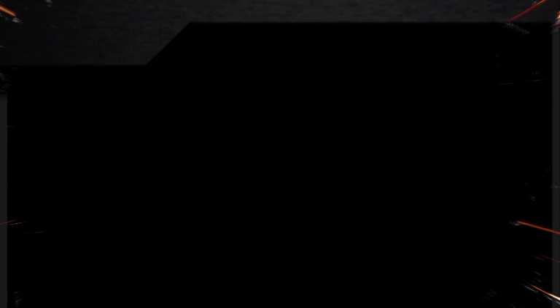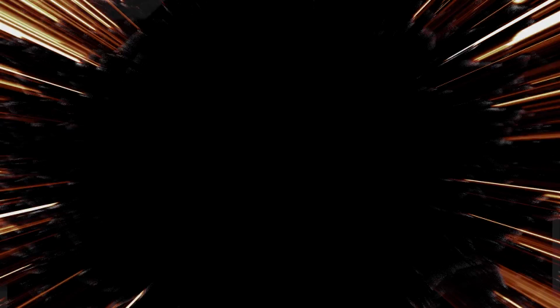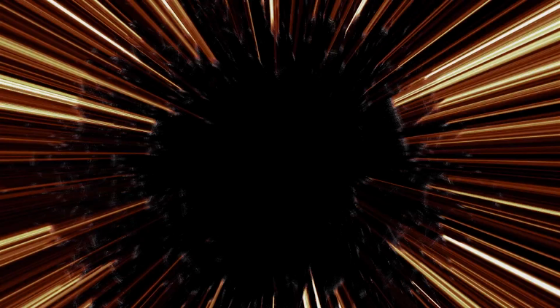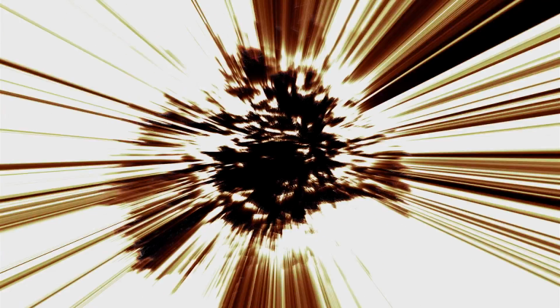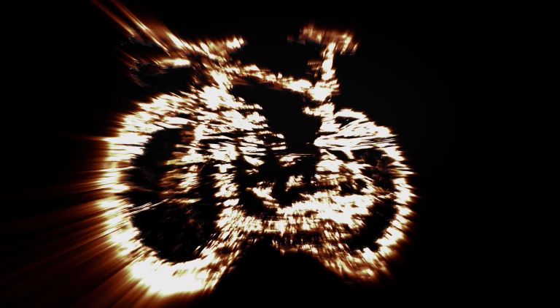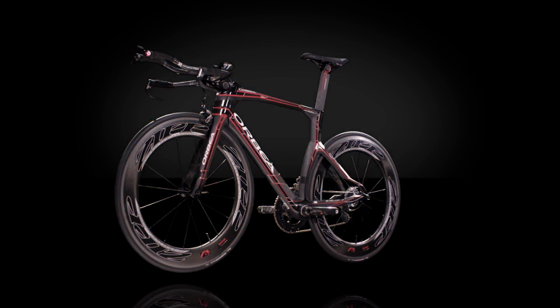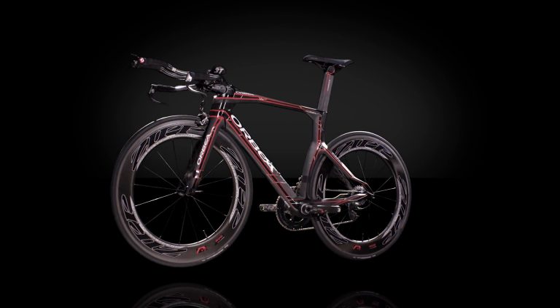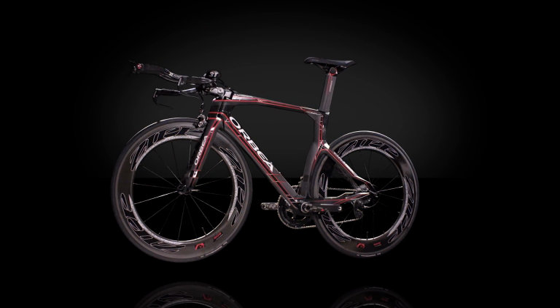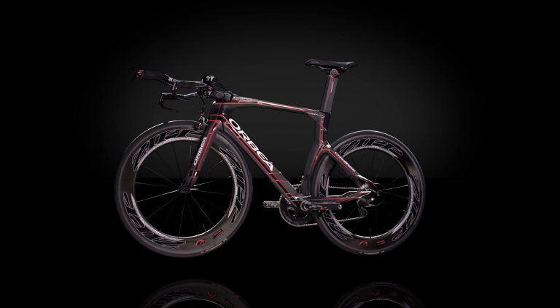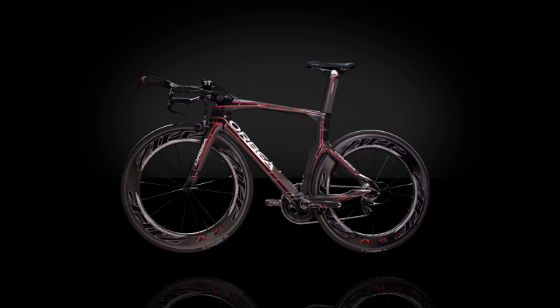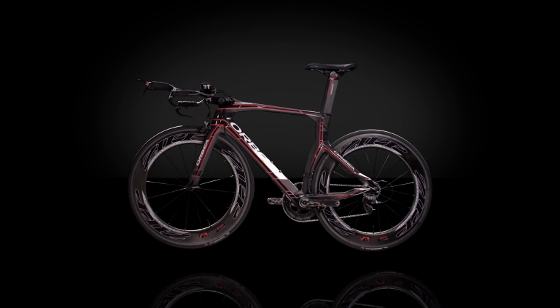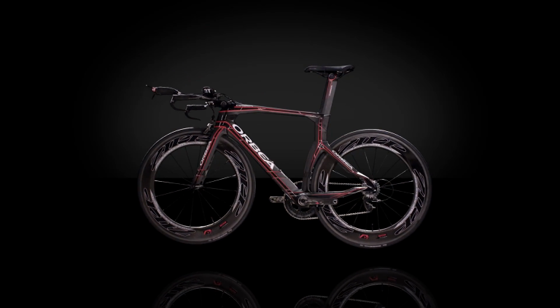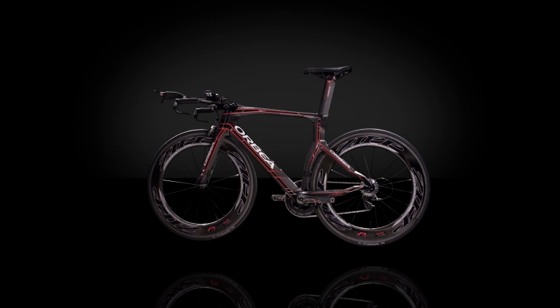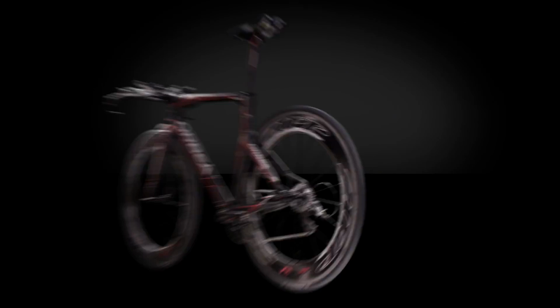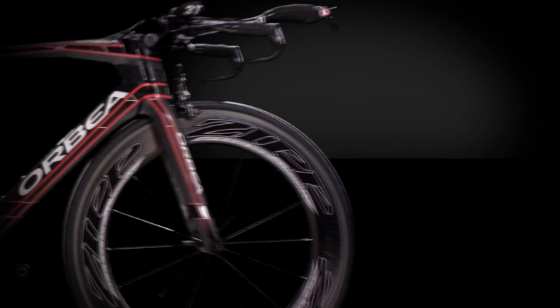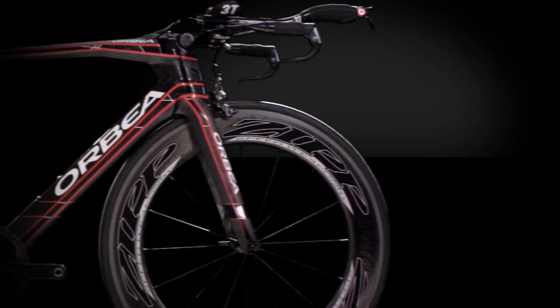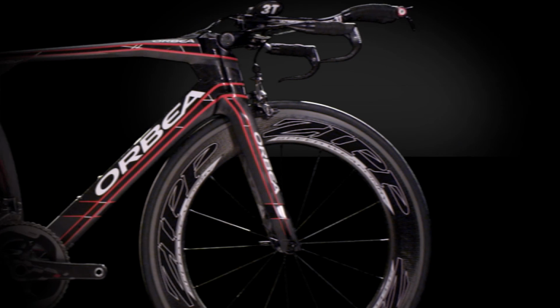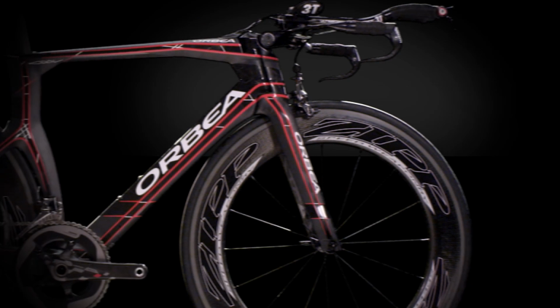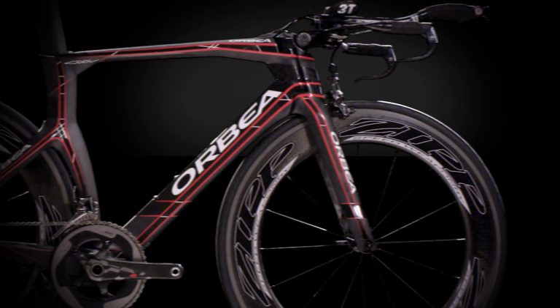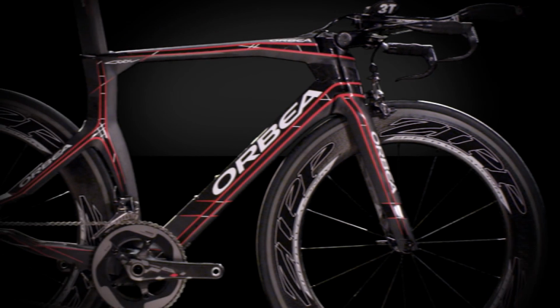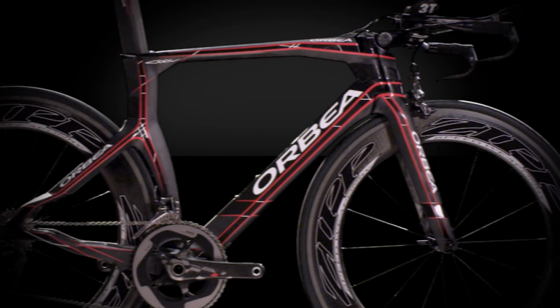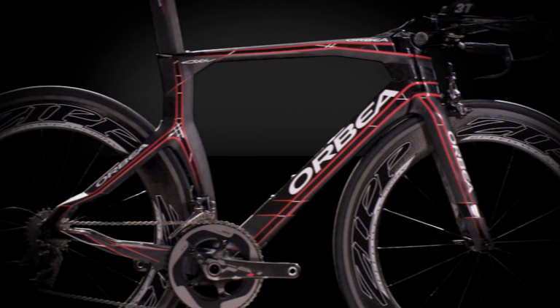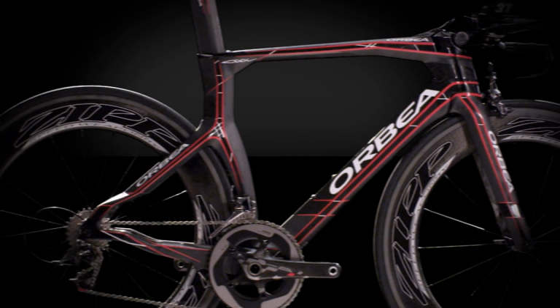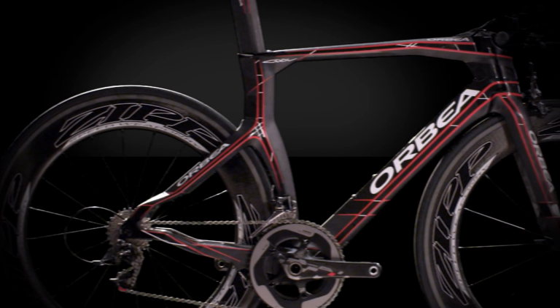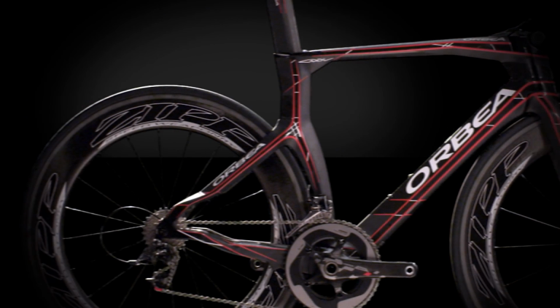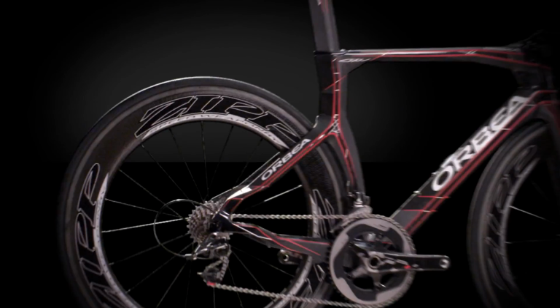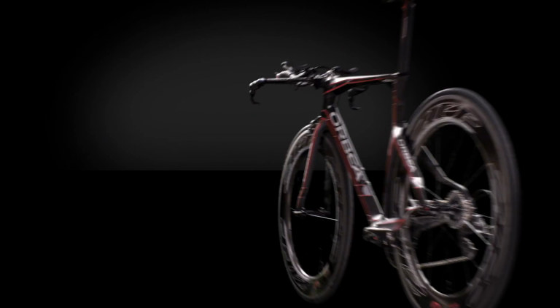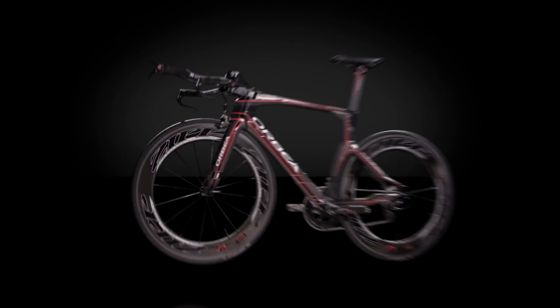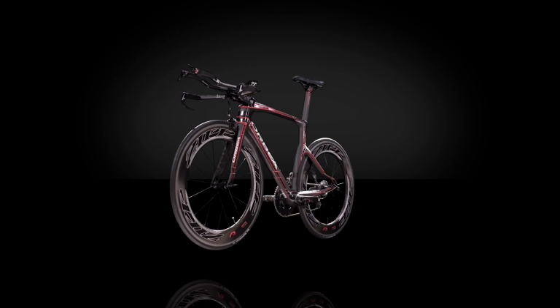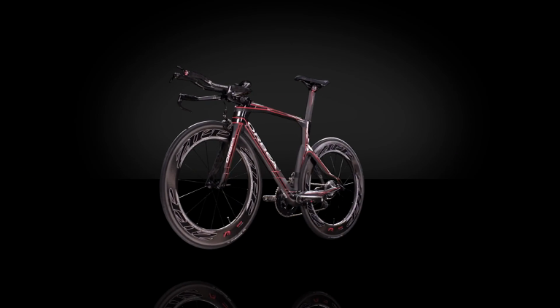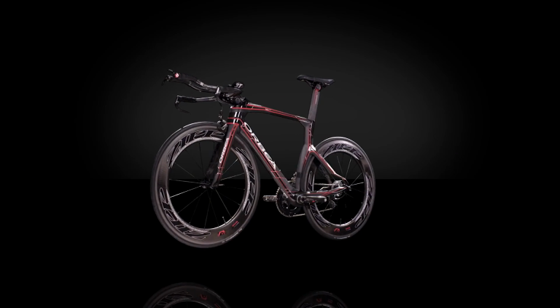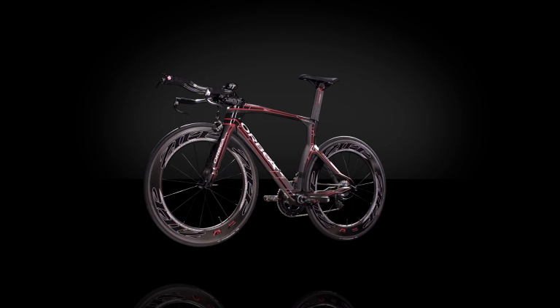Developed slowly to go fast, the new Orbea Ordu fits better, feels better, and flies faster. Join us for yet another Decade of Dominance.